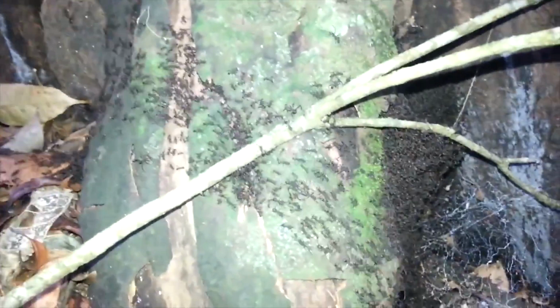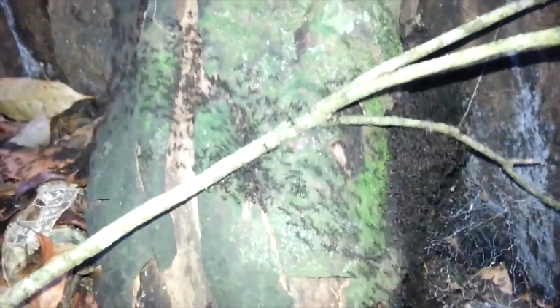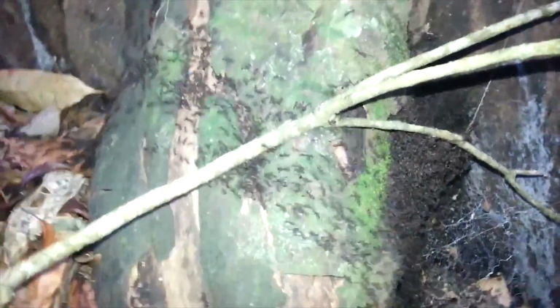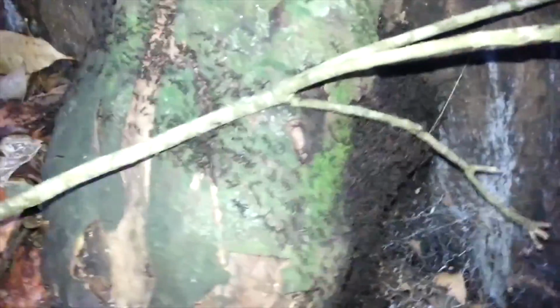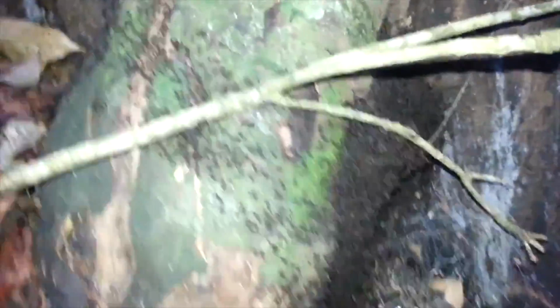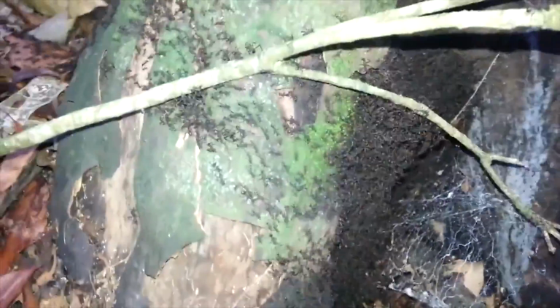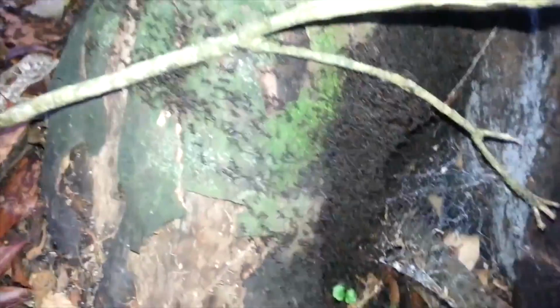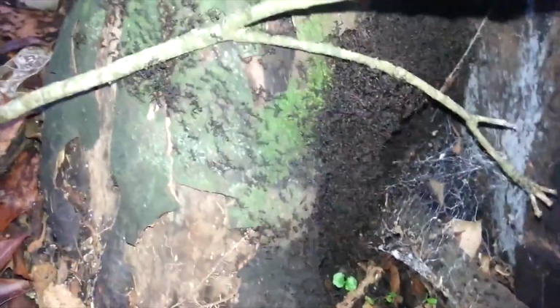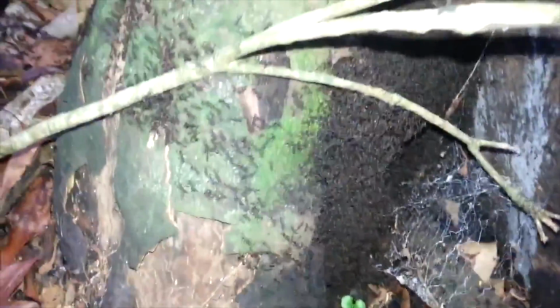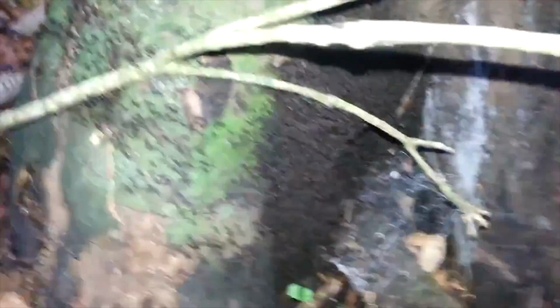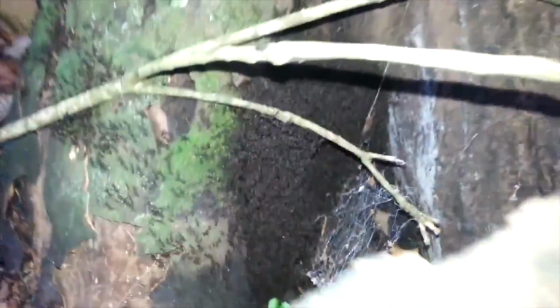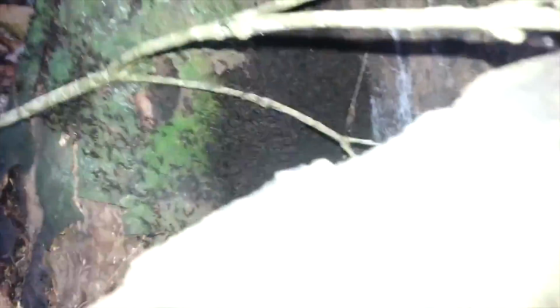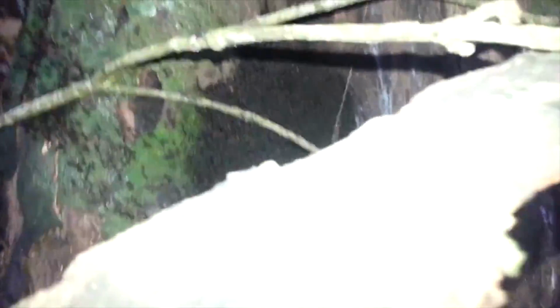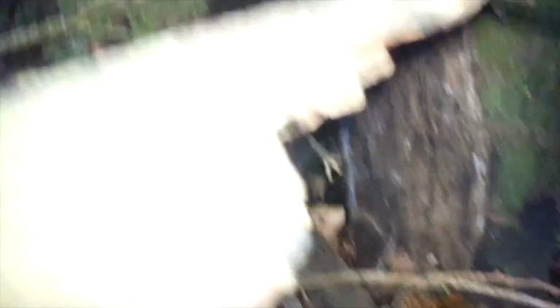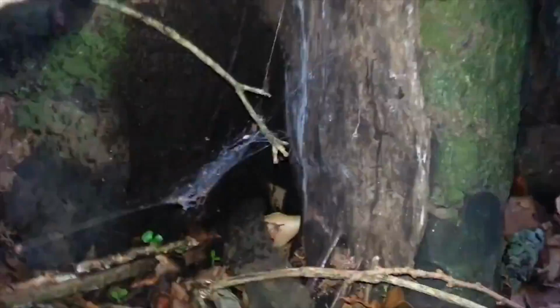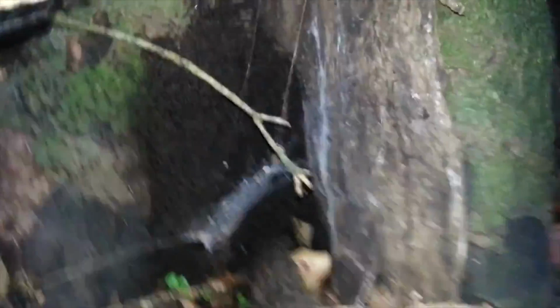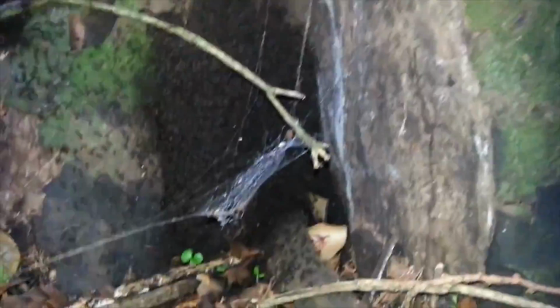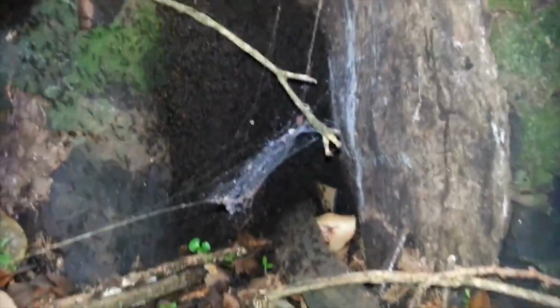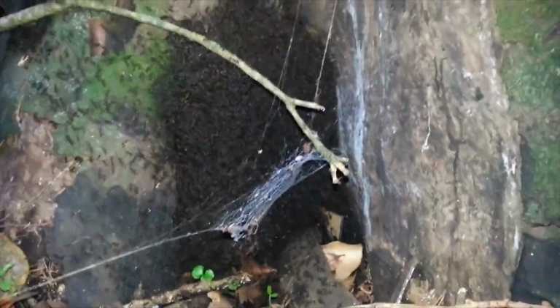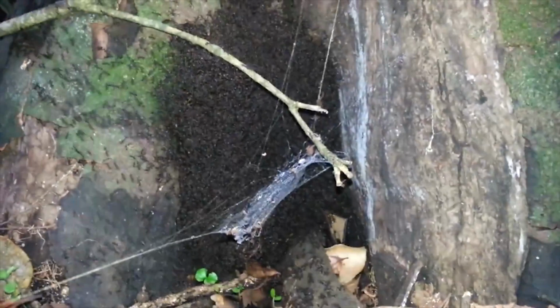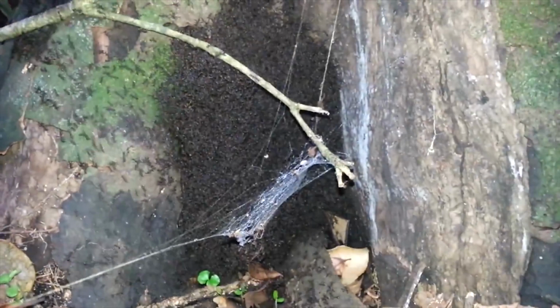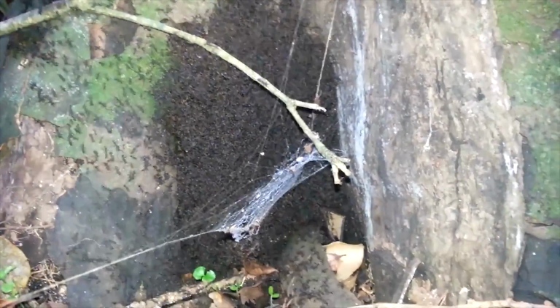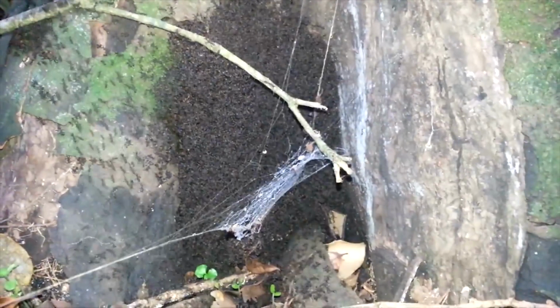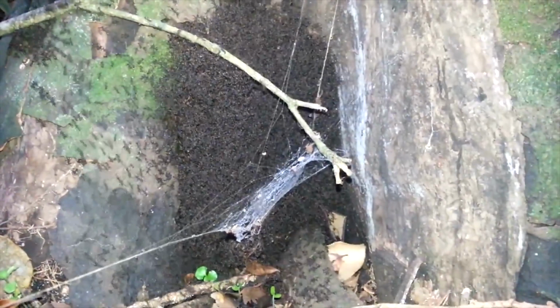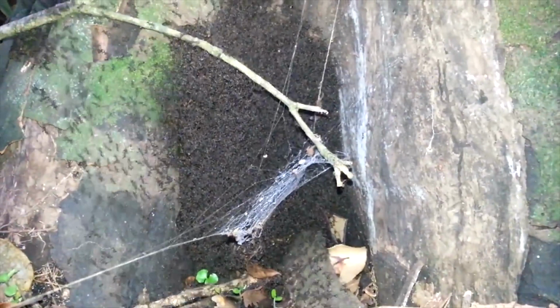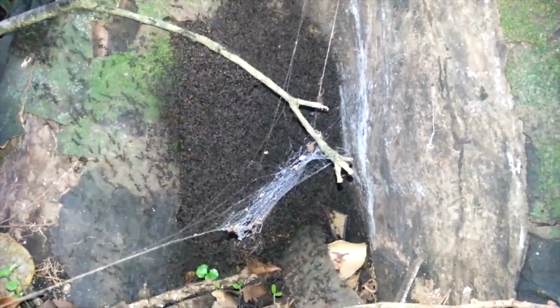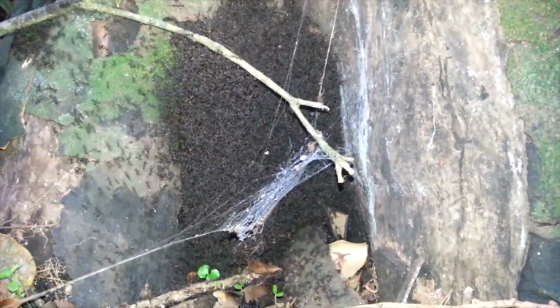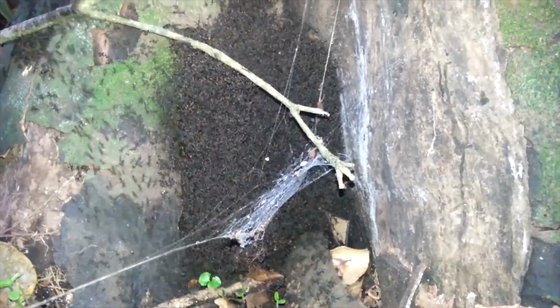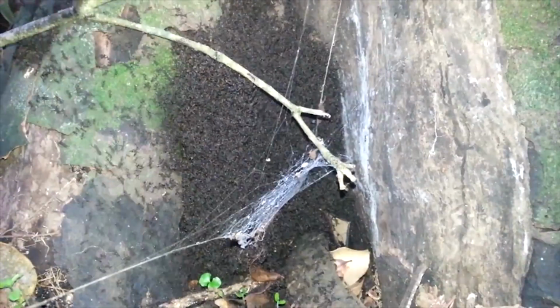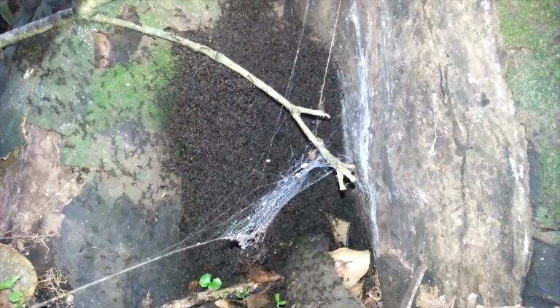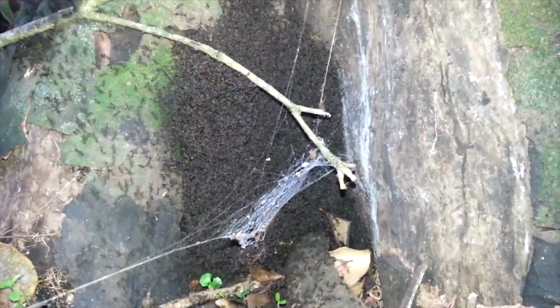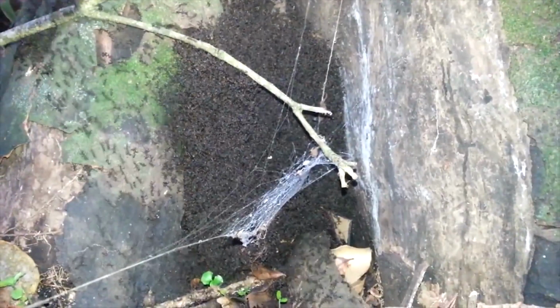Colonies of the army ant Eciton burchellii are nomadic. Instead of building permanent homes, they form temporary living nests called bivouacs, constructed entirely out of their own bodies.